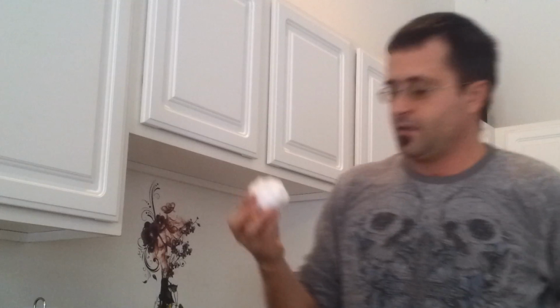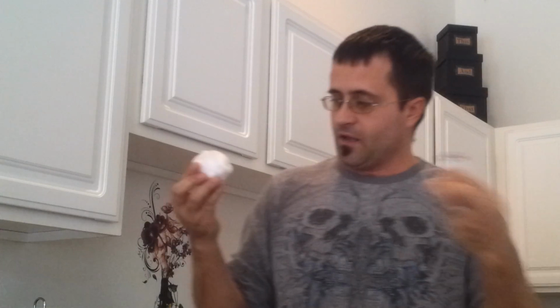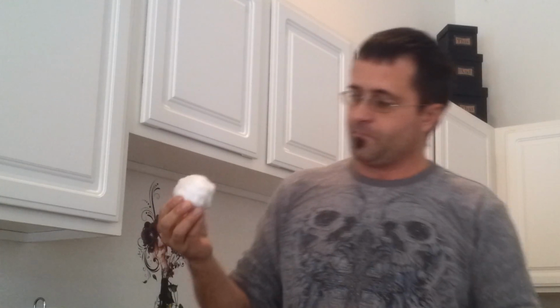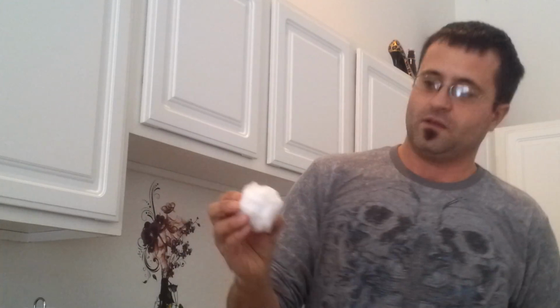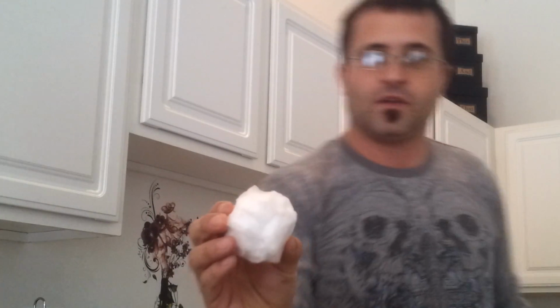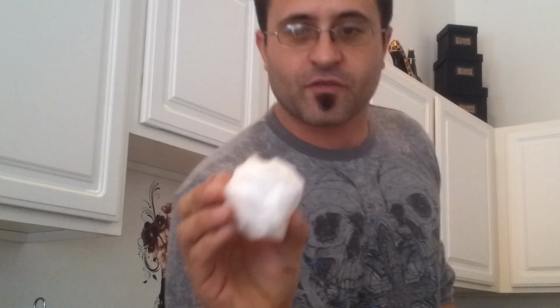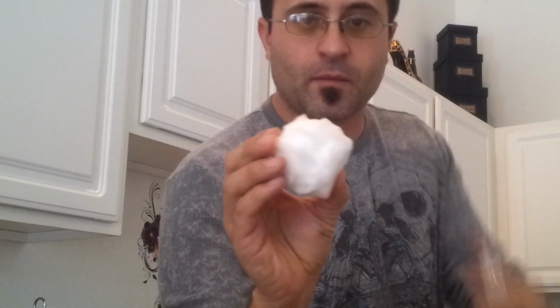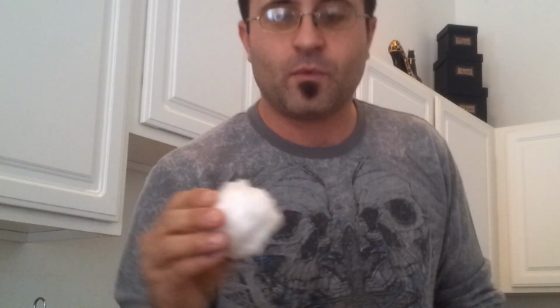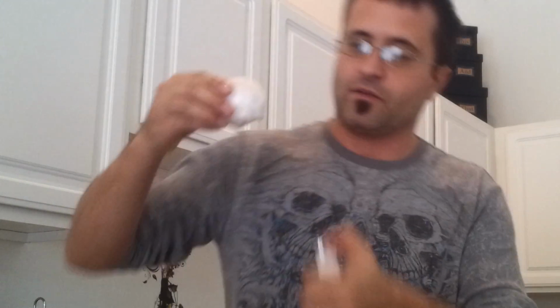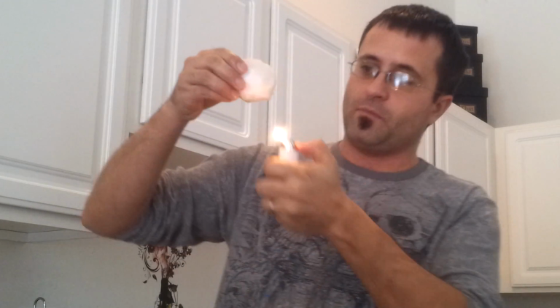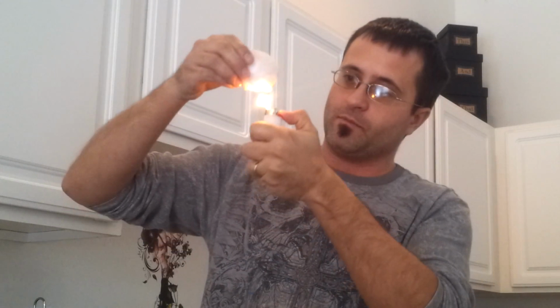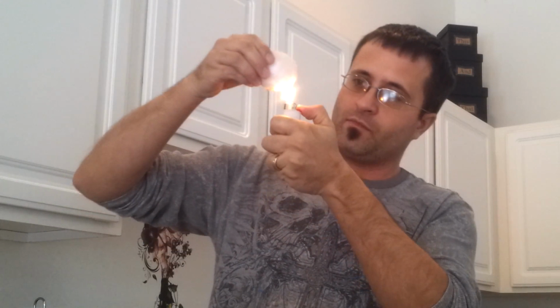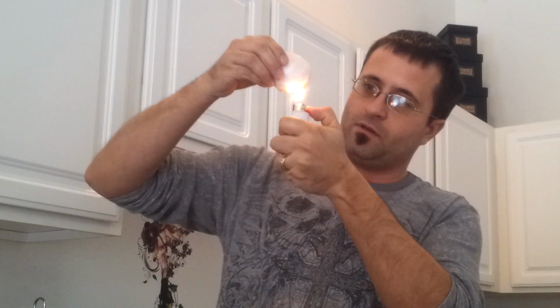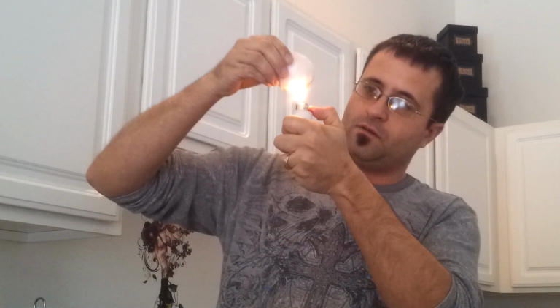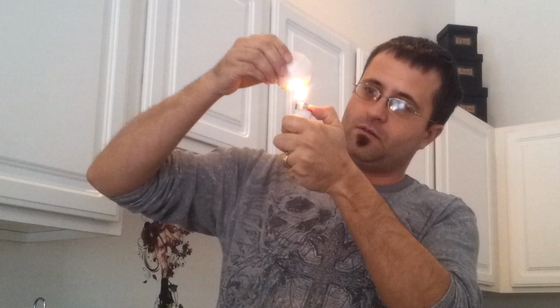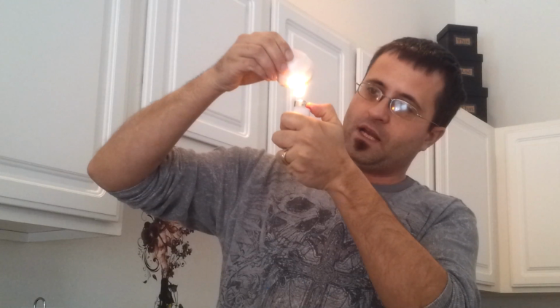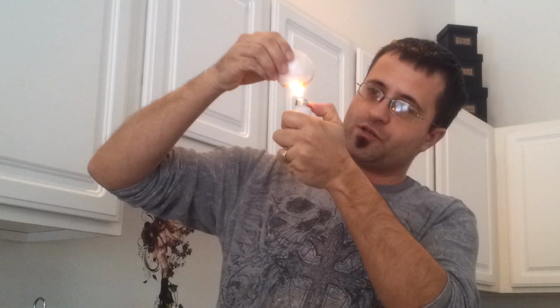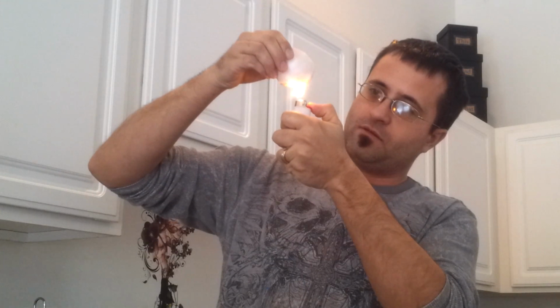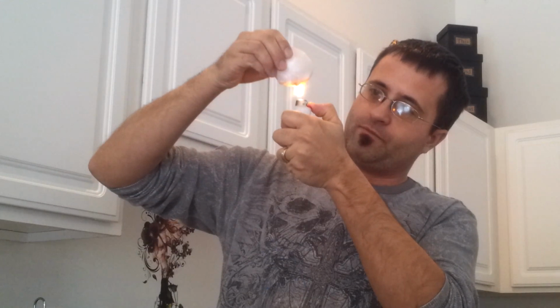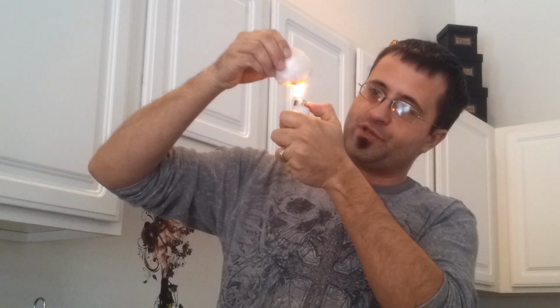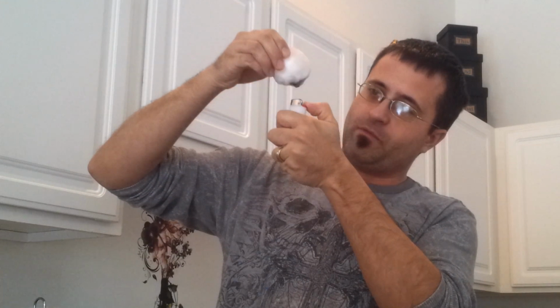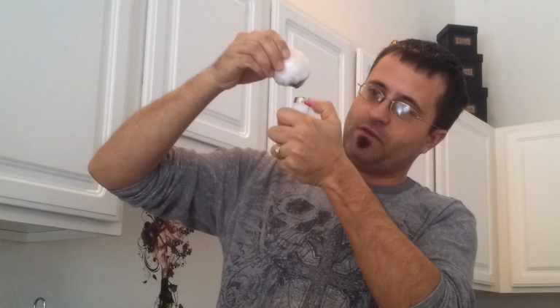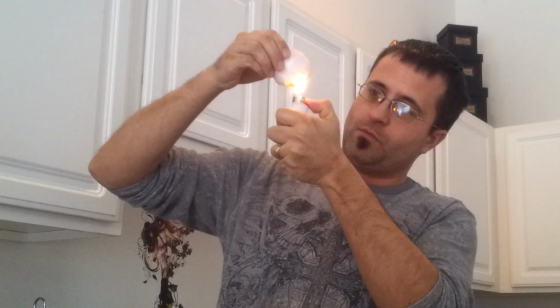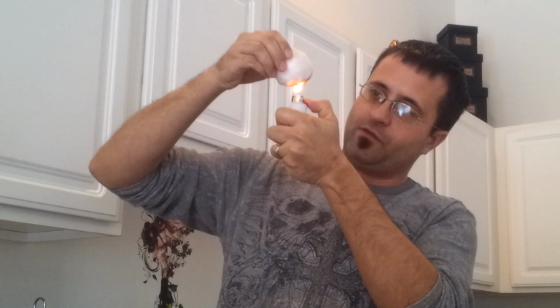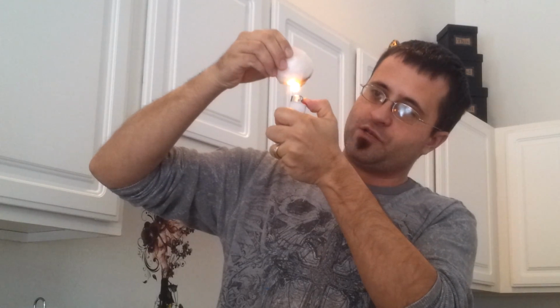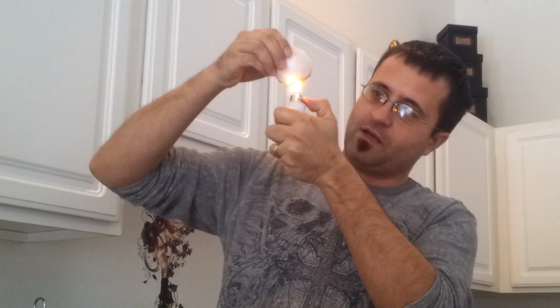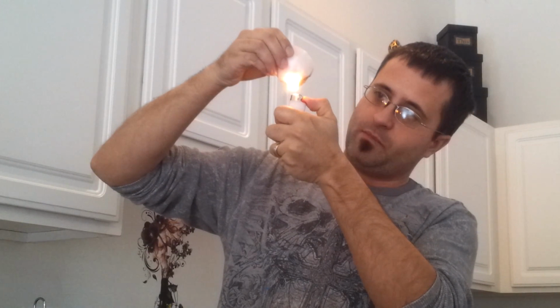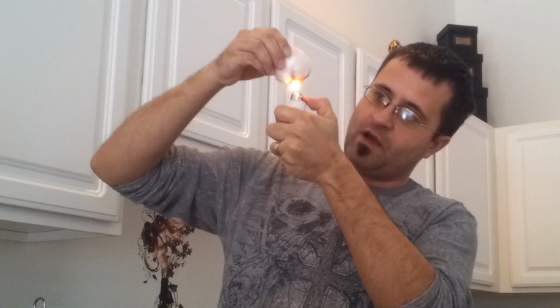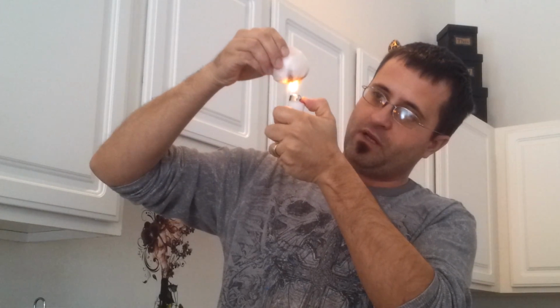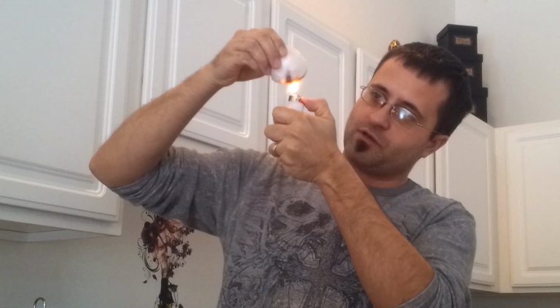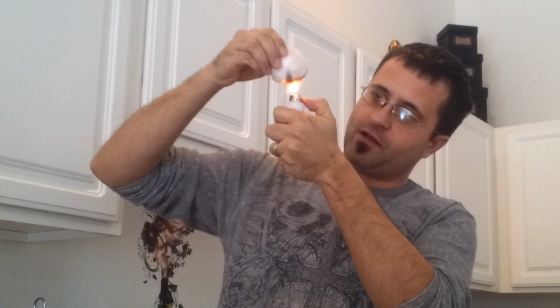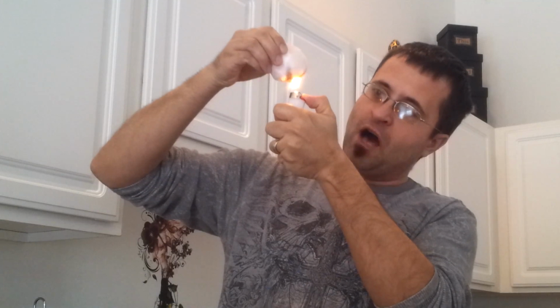Here's my lighter. See the shape of the snowball on the bottom? Watch this. It's amazing. Oh my gosh. The shape of the bottom of the snowball is changing. I can't imagine why that would be. I'm sure it's not because it's melting.